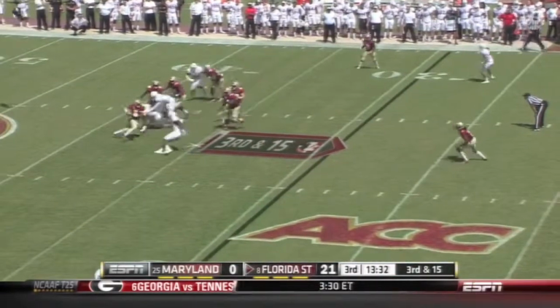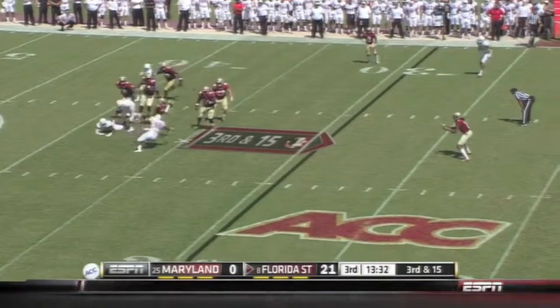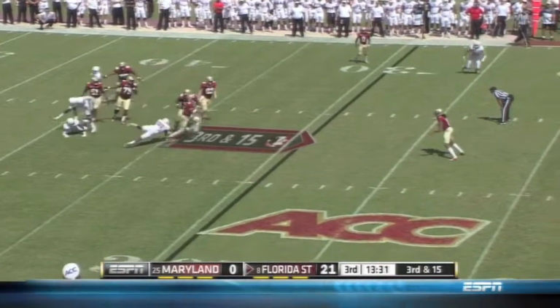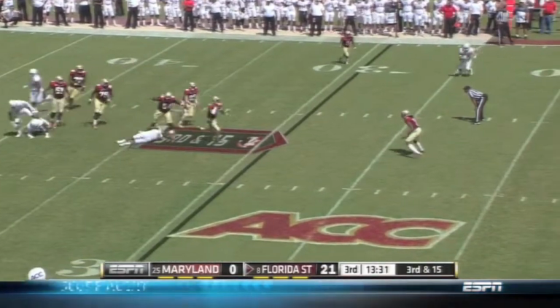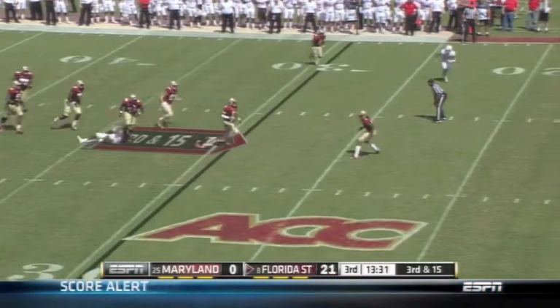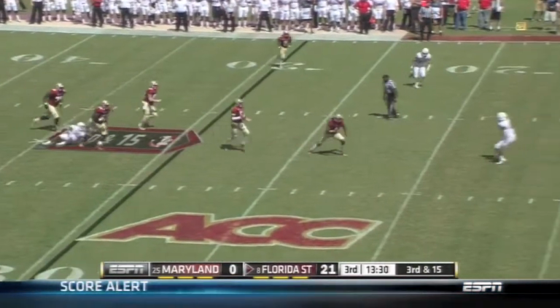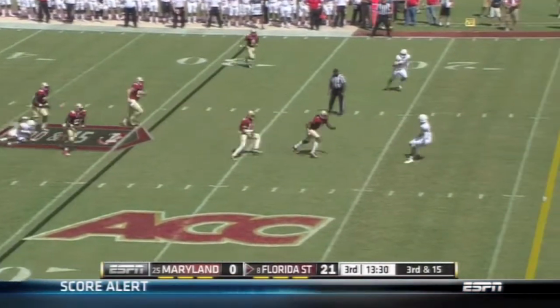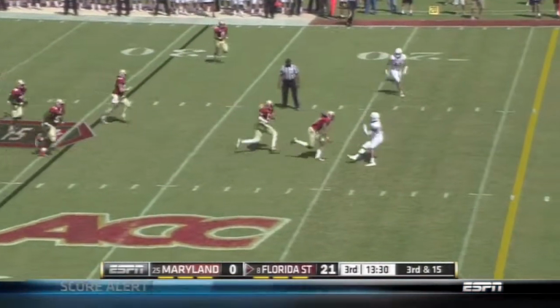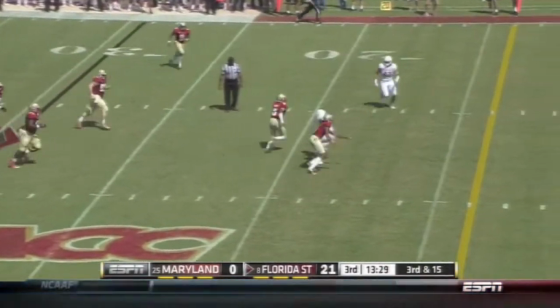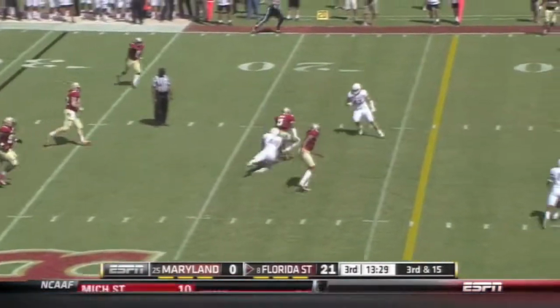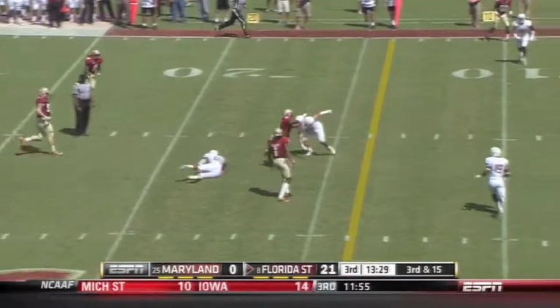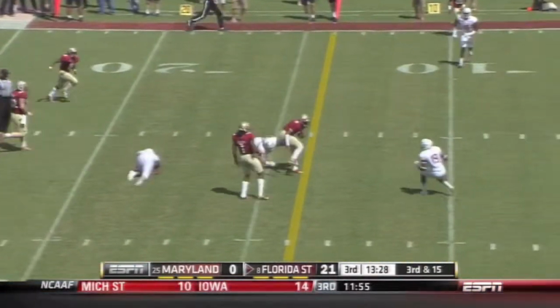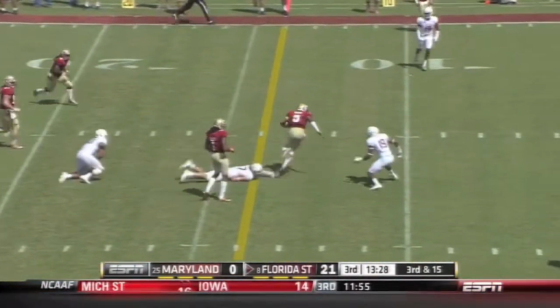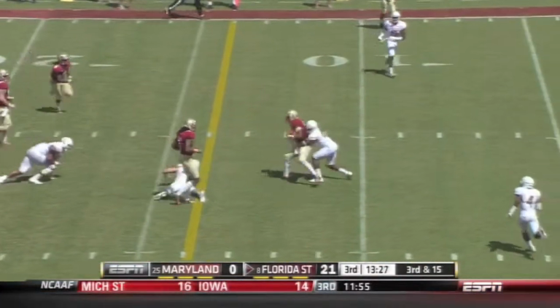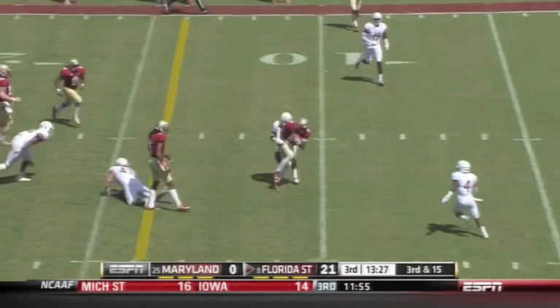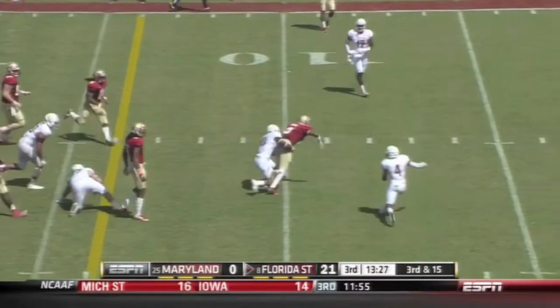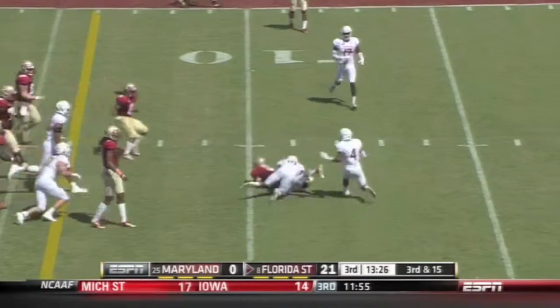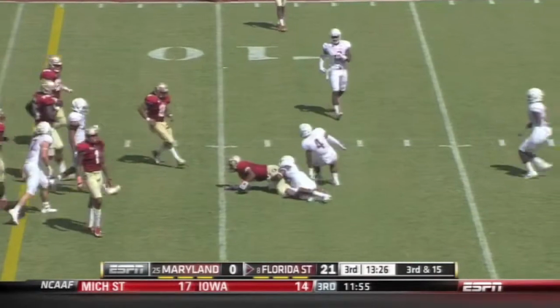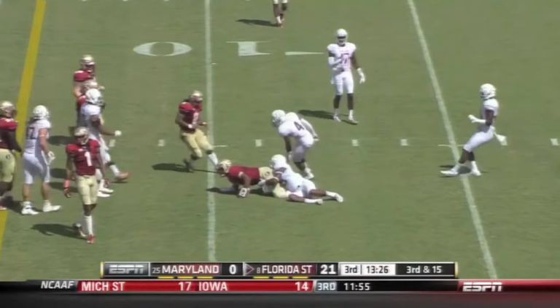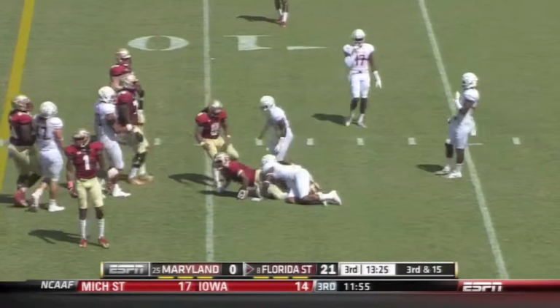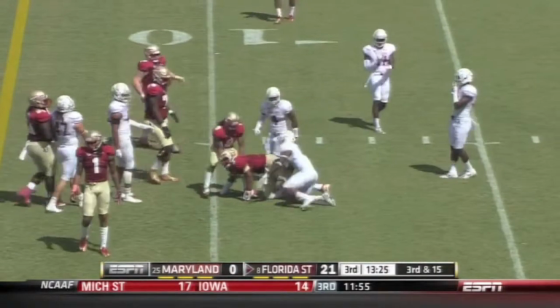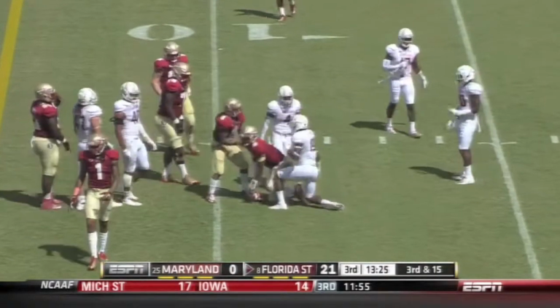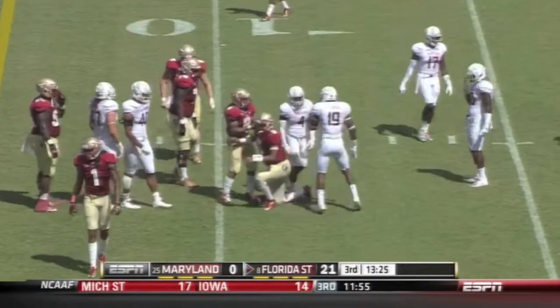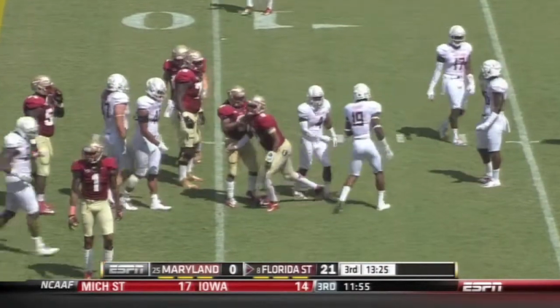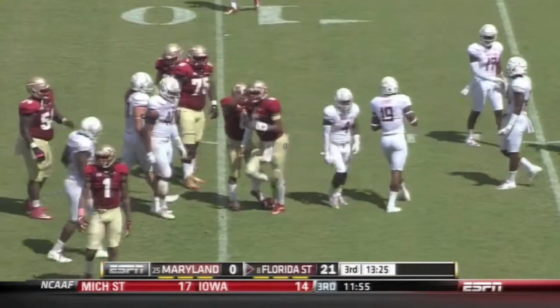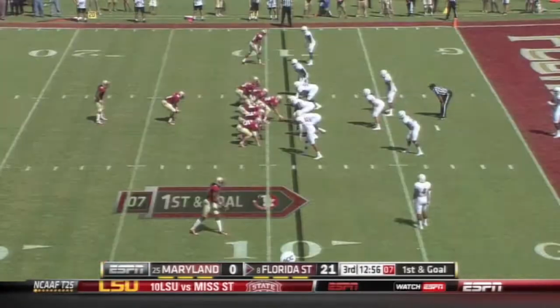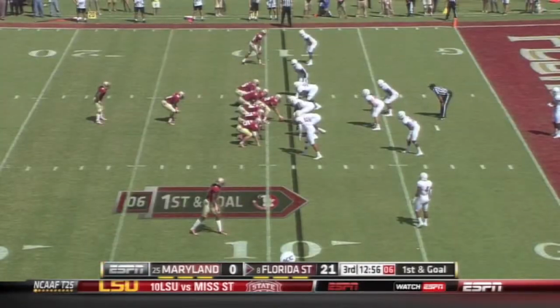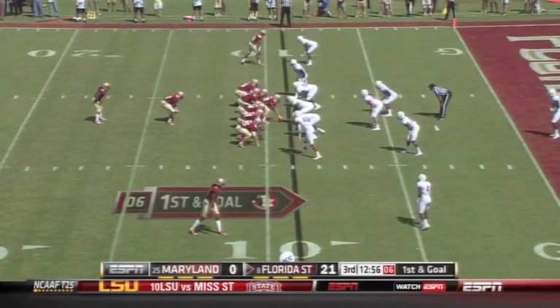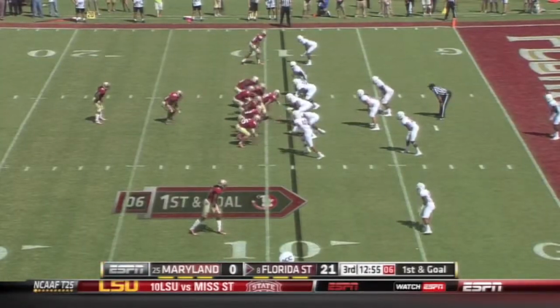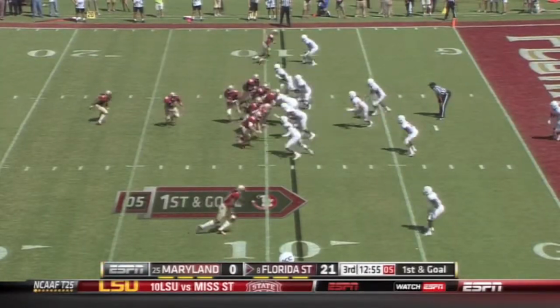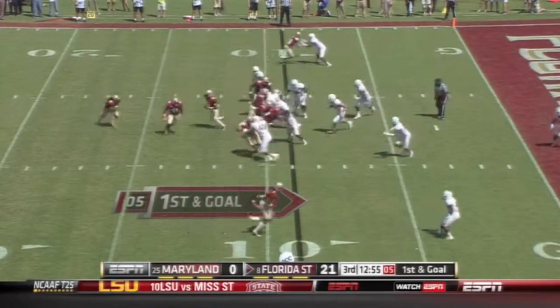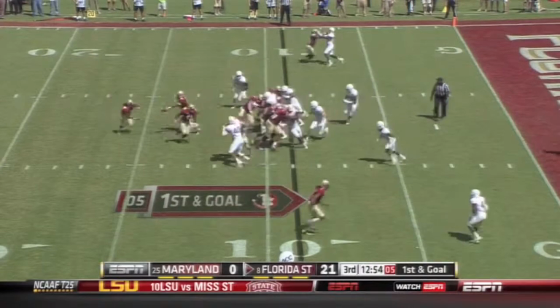Winston stepping up, eluding a tackler inside the 20, inside the 15, all the way to the 10-yard line. State, five and two plays there at the Maryland 25.